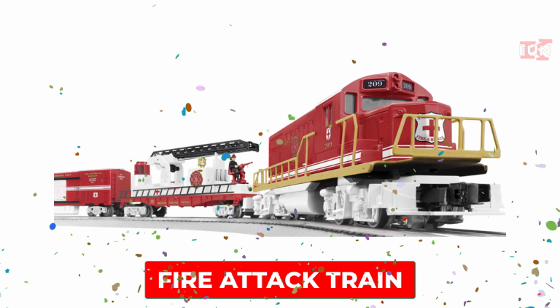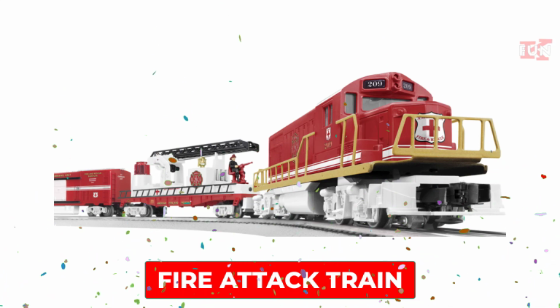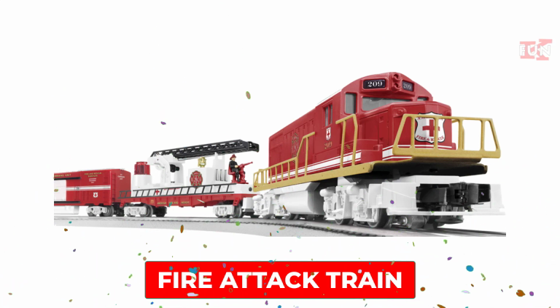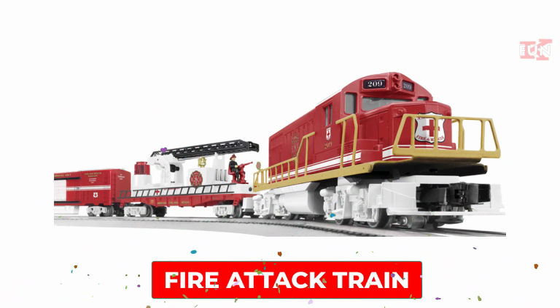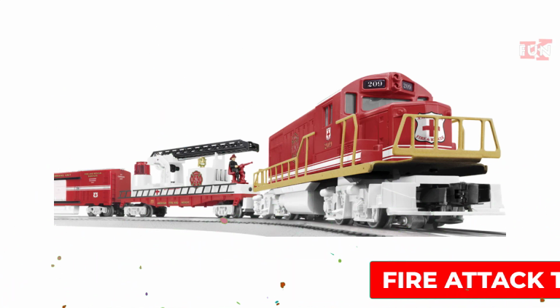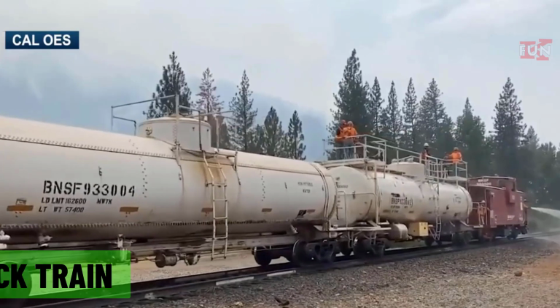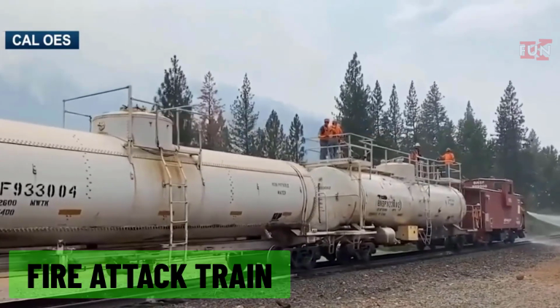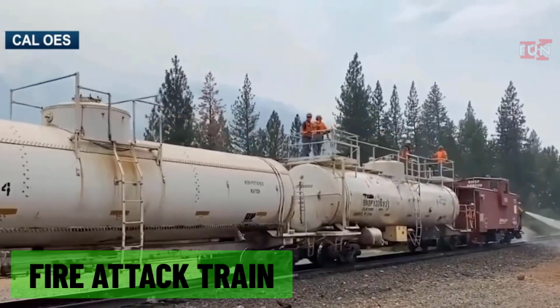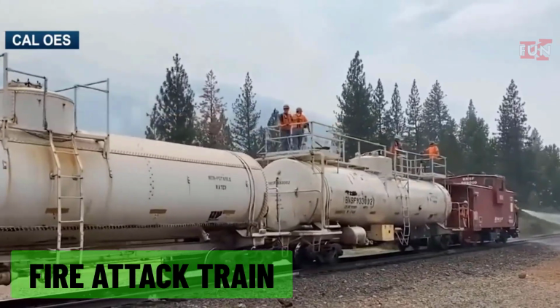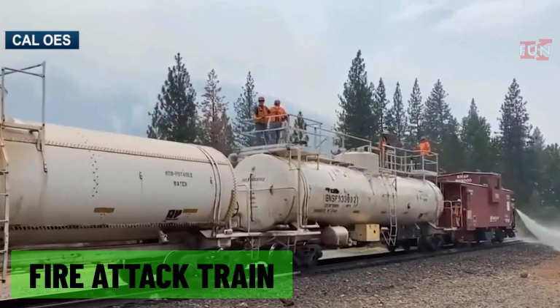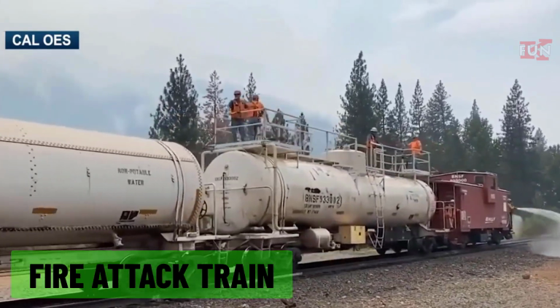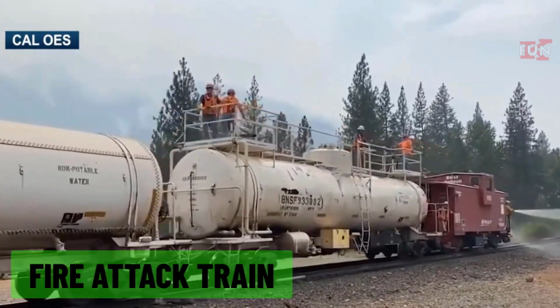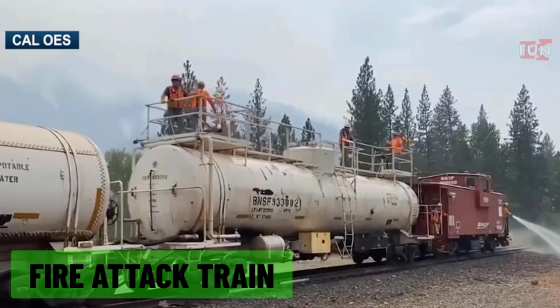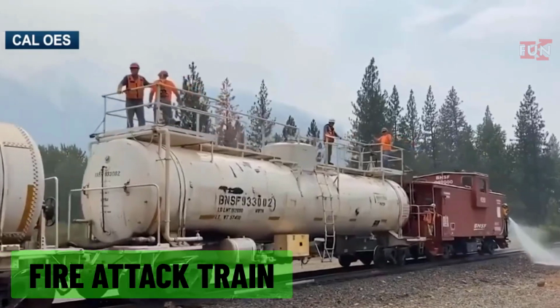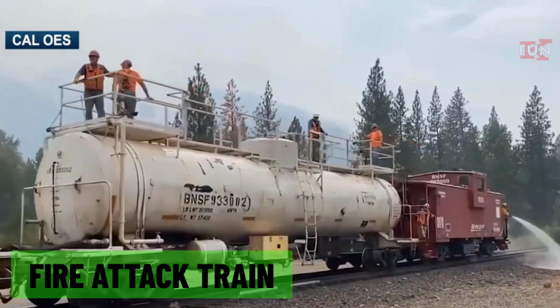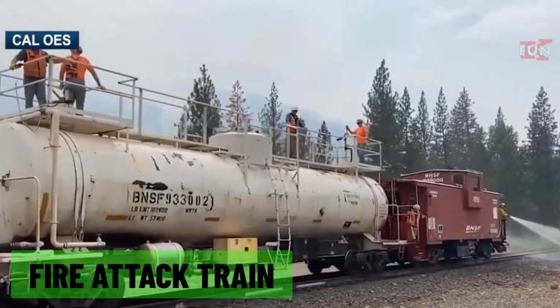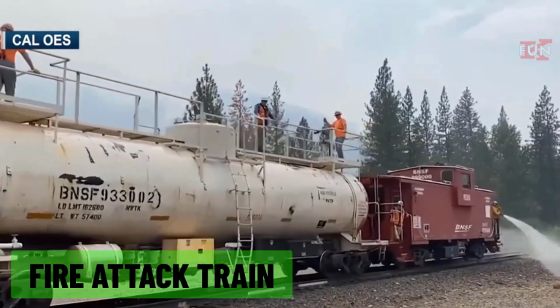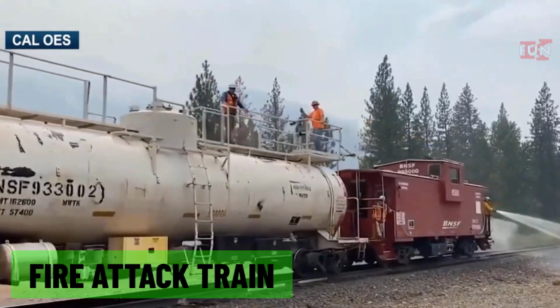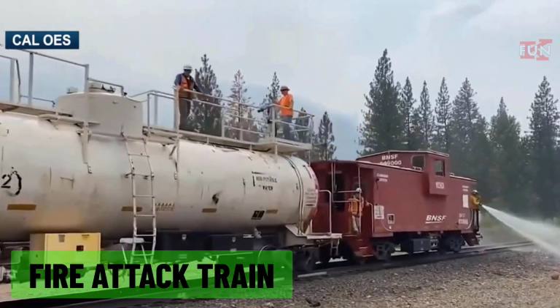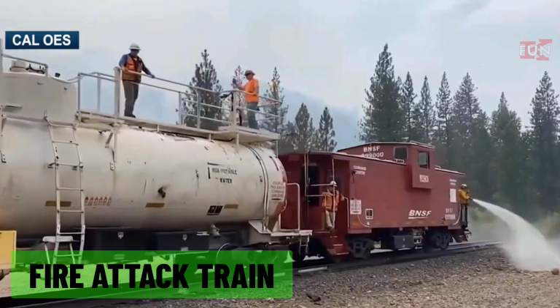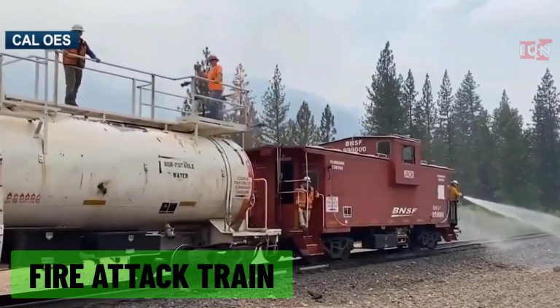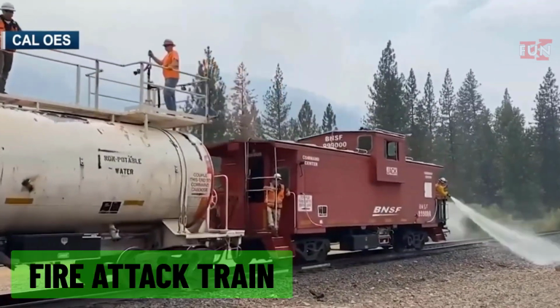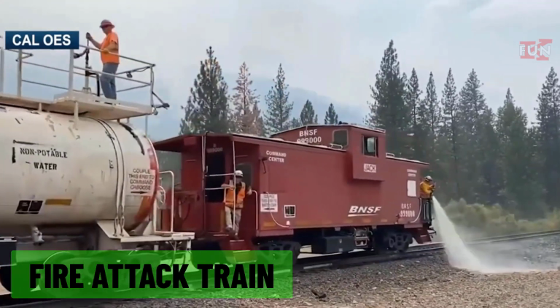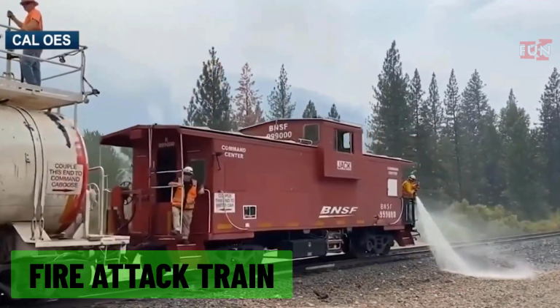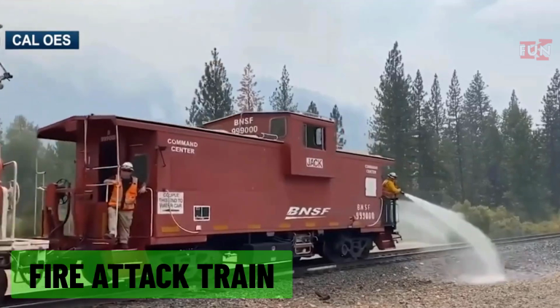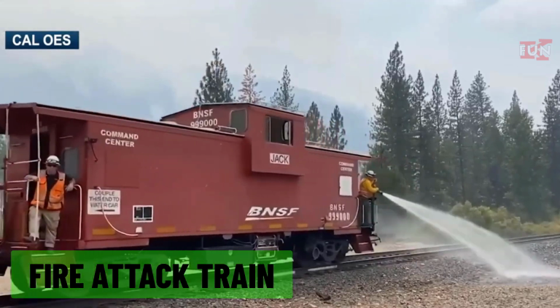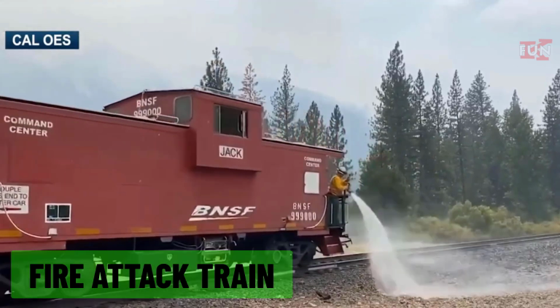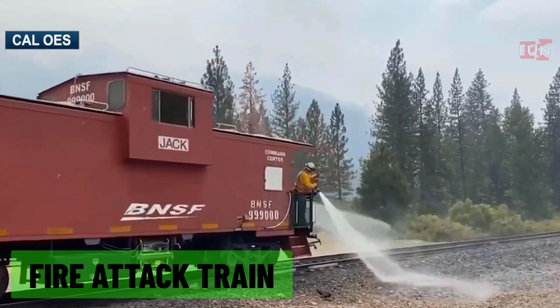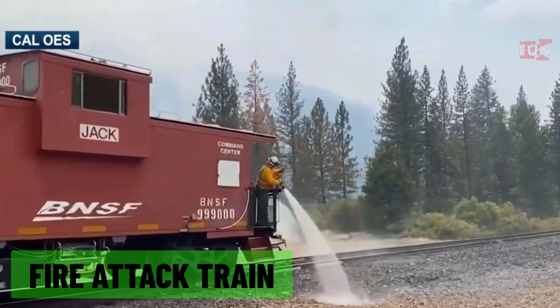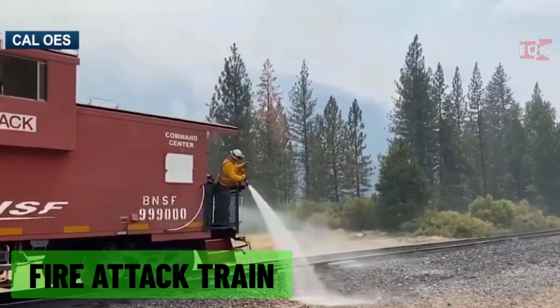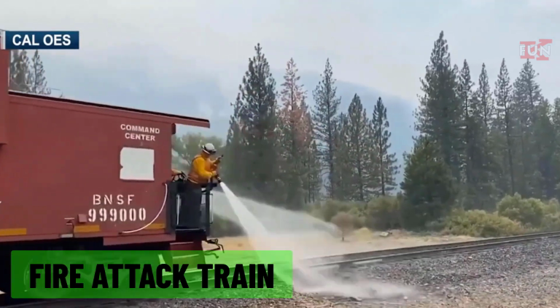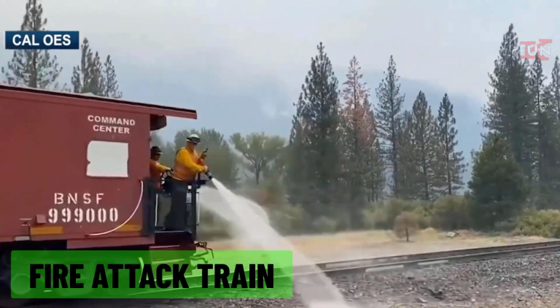Fire attack train: a train equipped with firefighting equipment, used to combat fires along railway lines or in remote areas accessible by train.